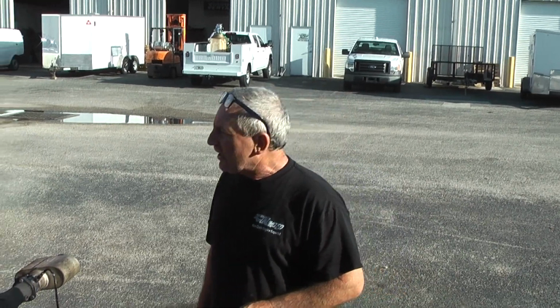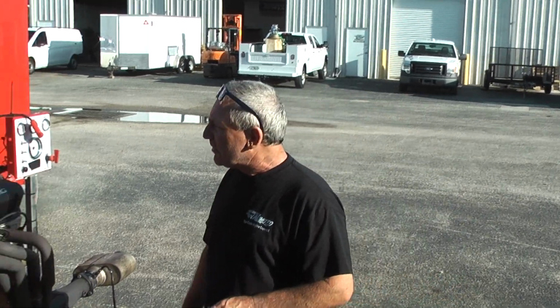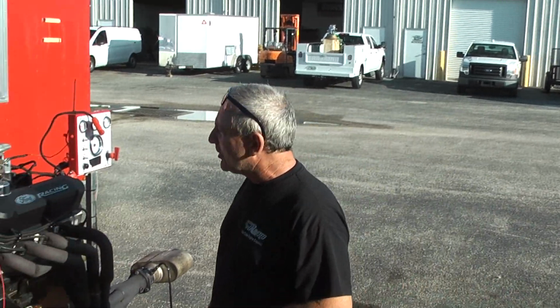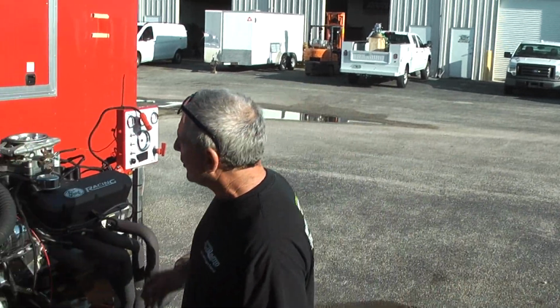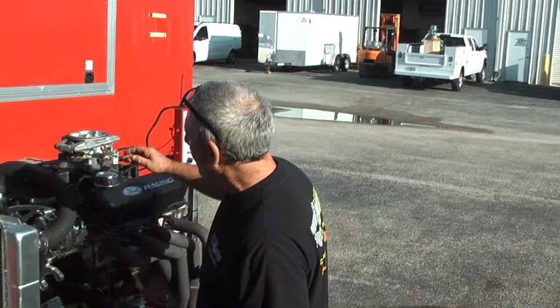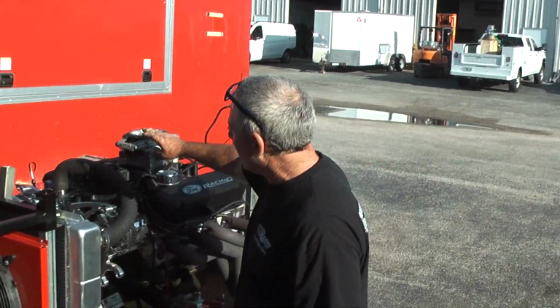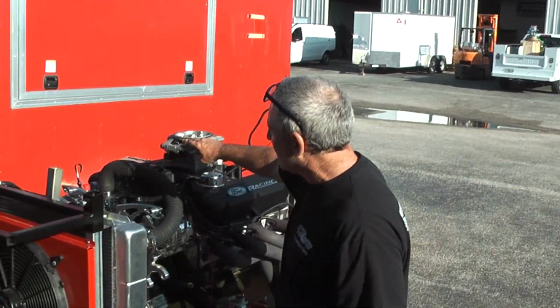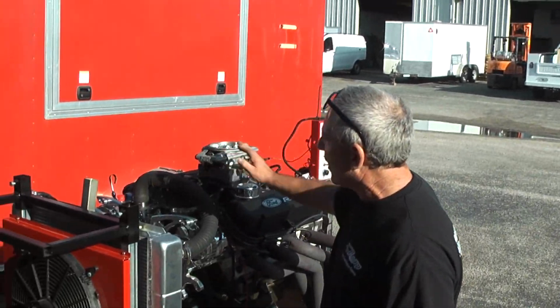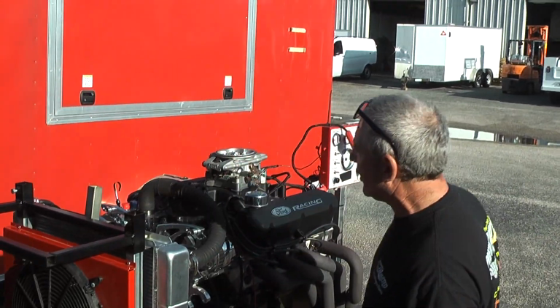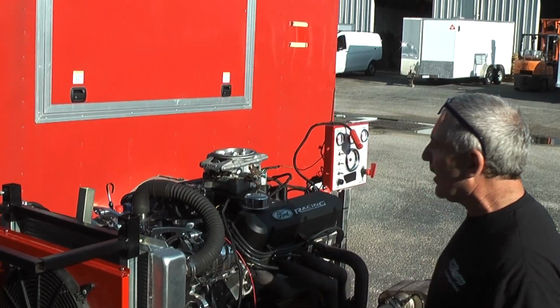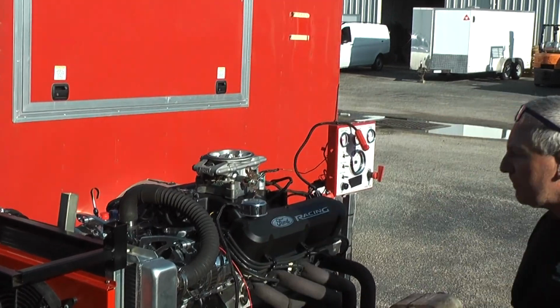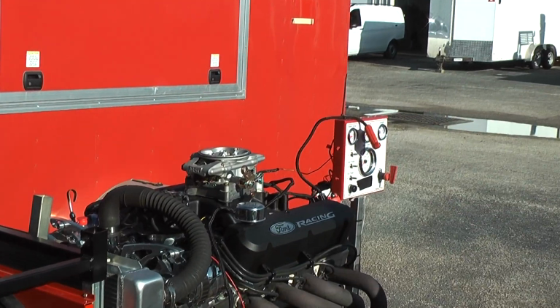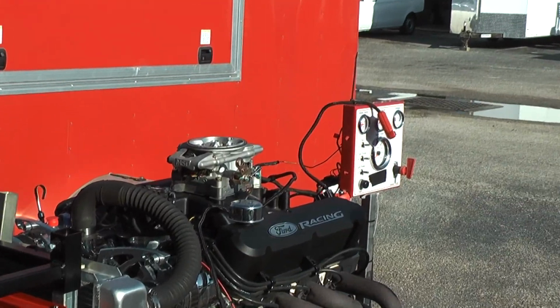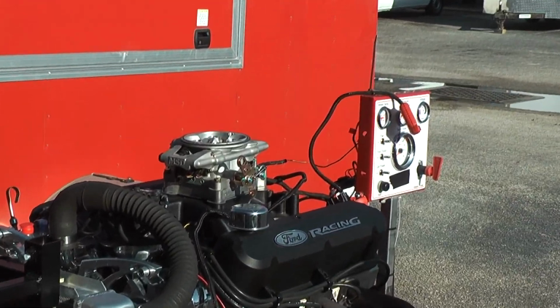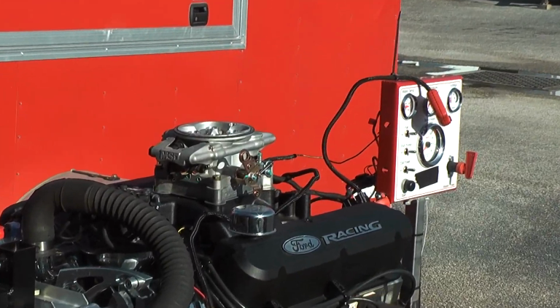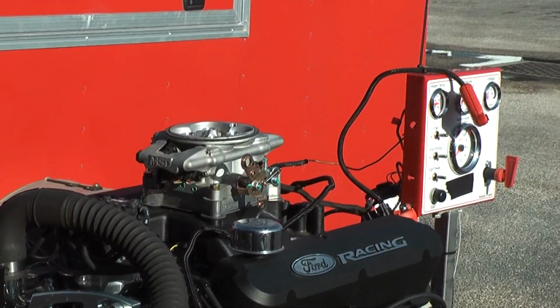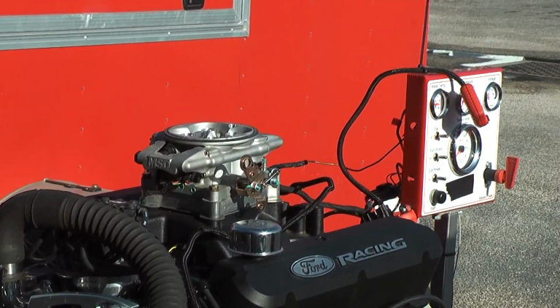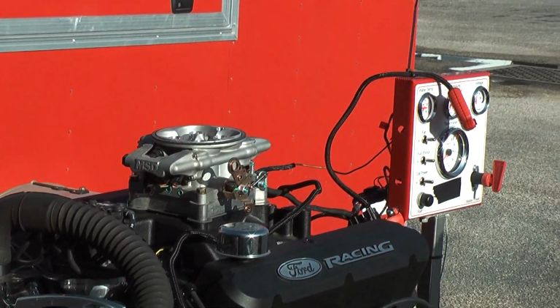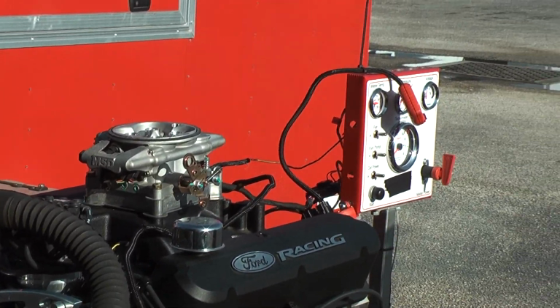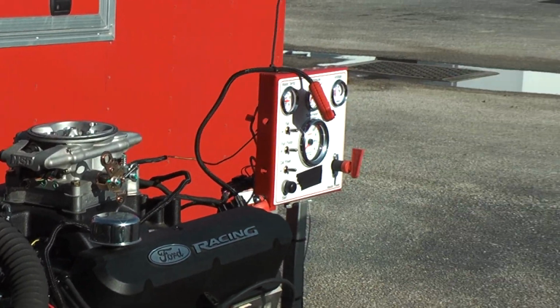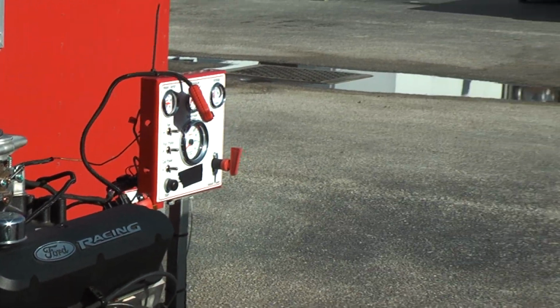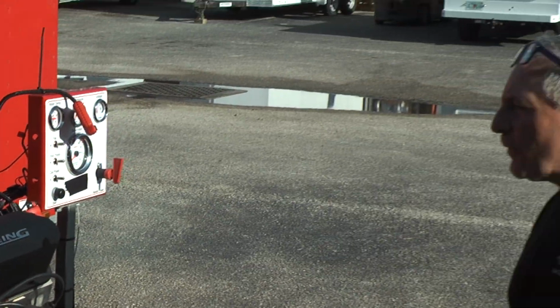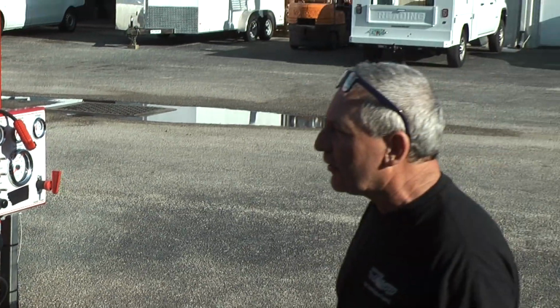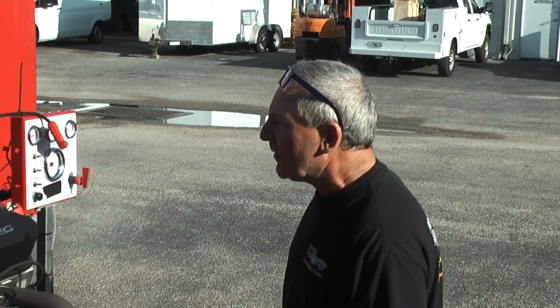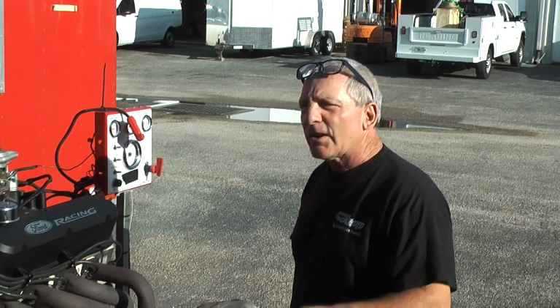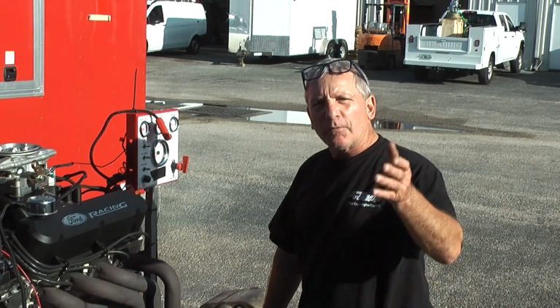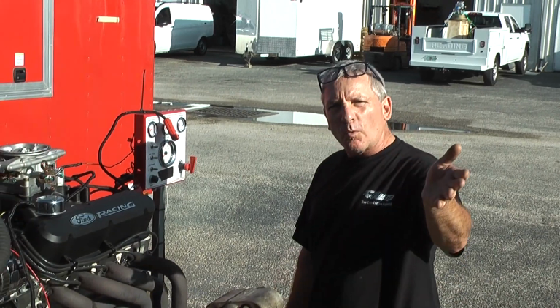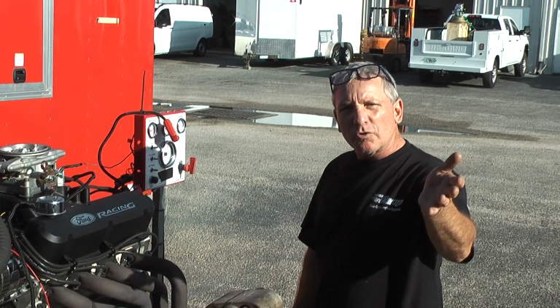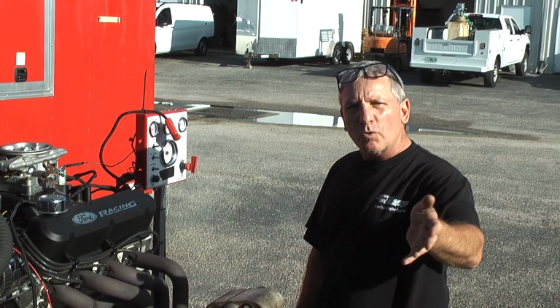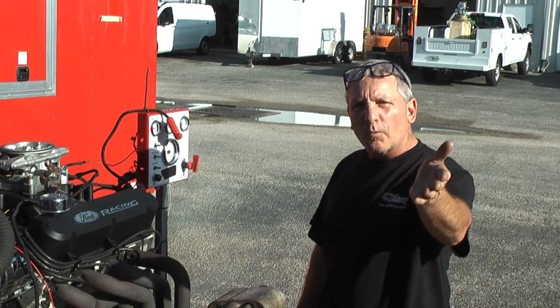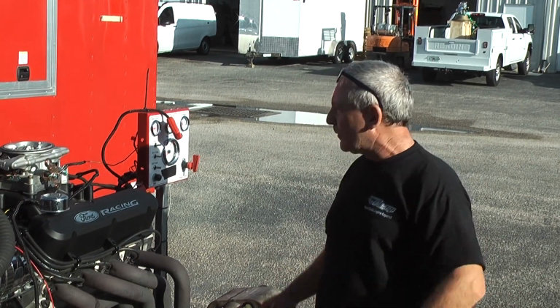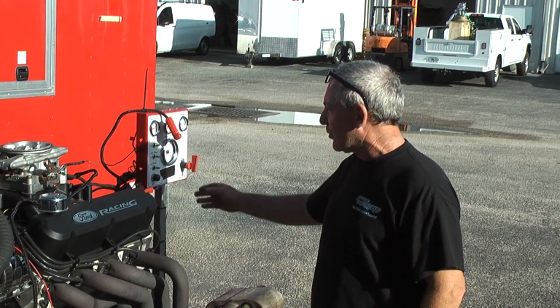He happened to send us an old MSD Atomic EFI, so I decided to test it out and fire it up. This happens to be a 408 Windsor stroker making 450 horsepower.